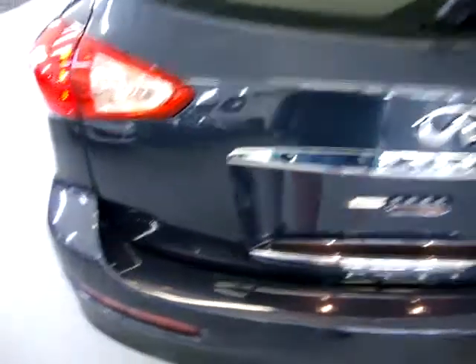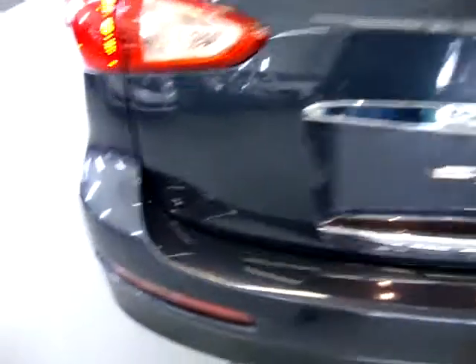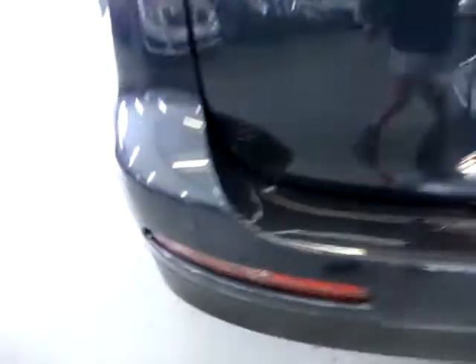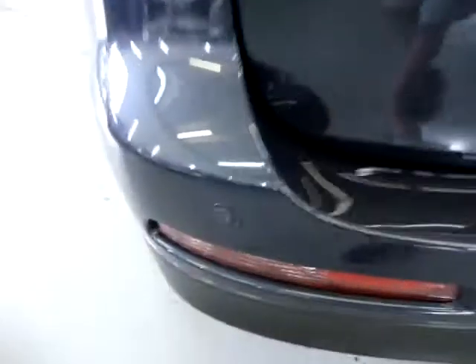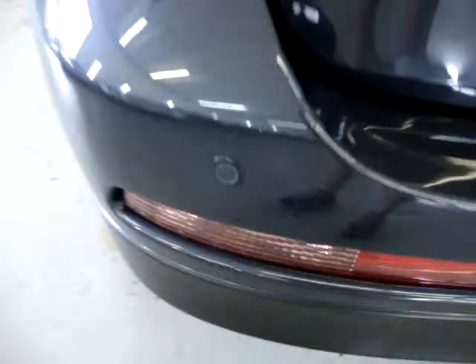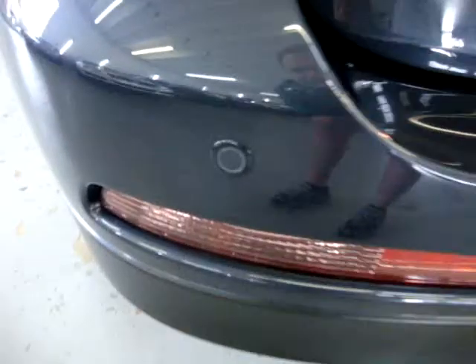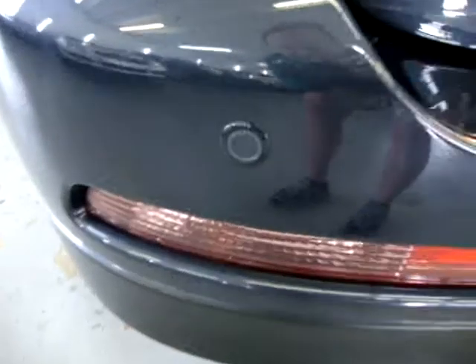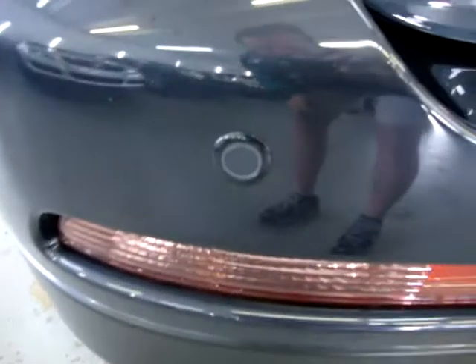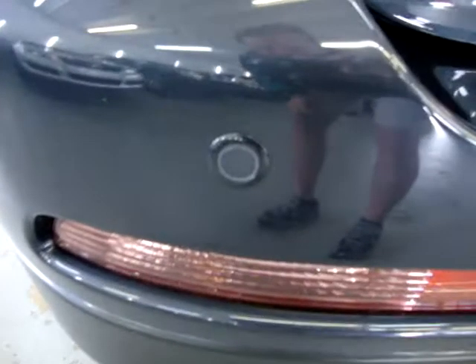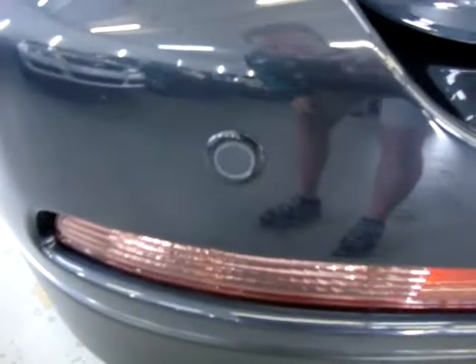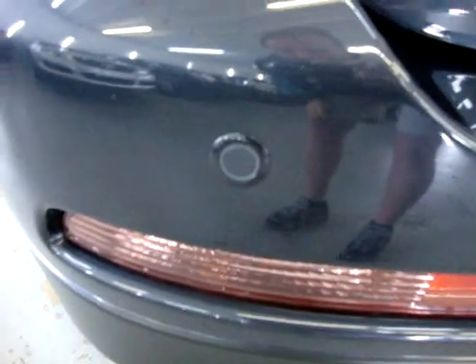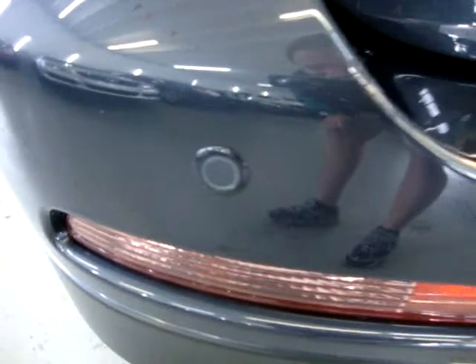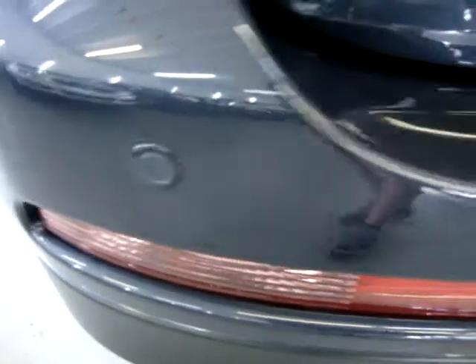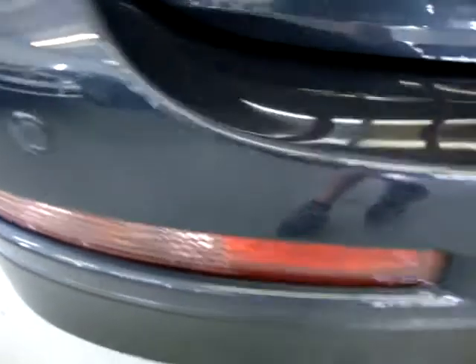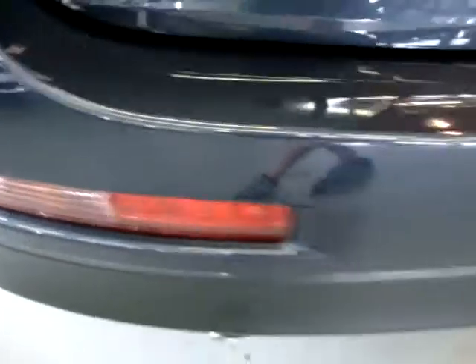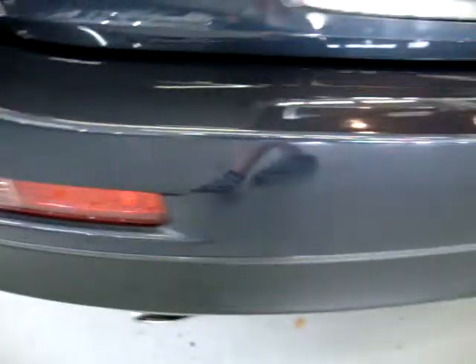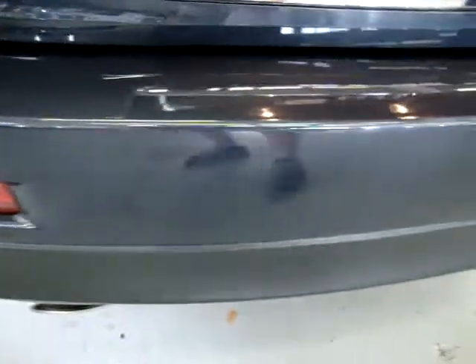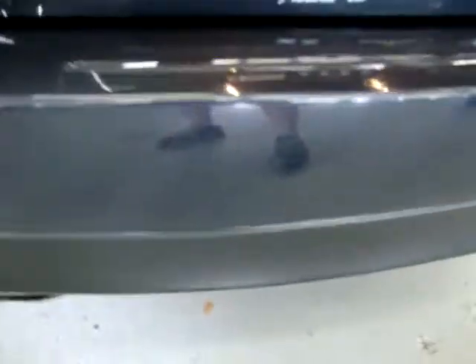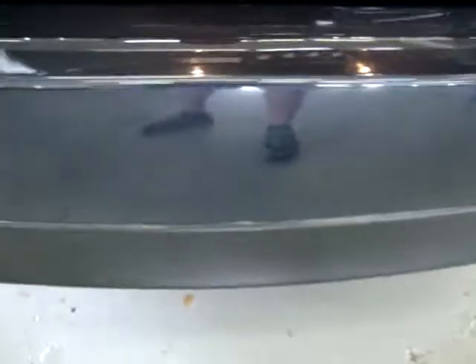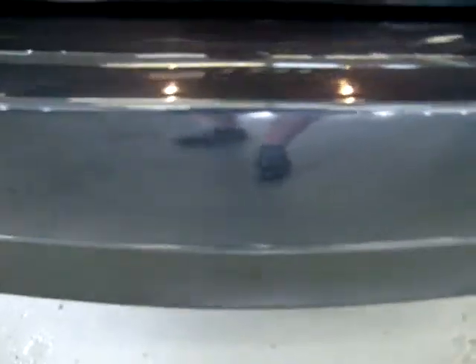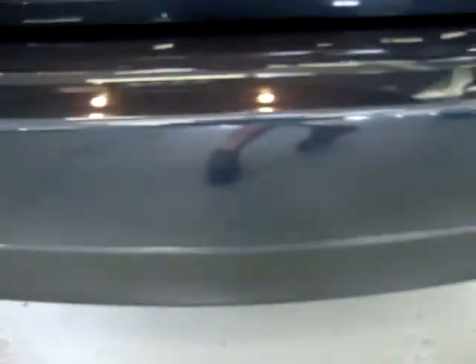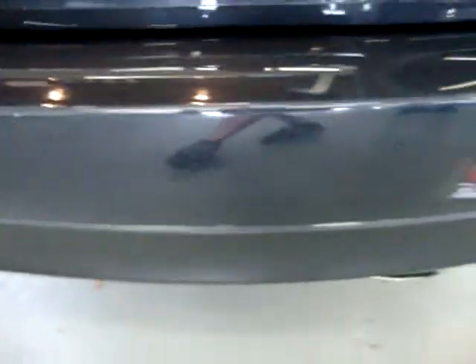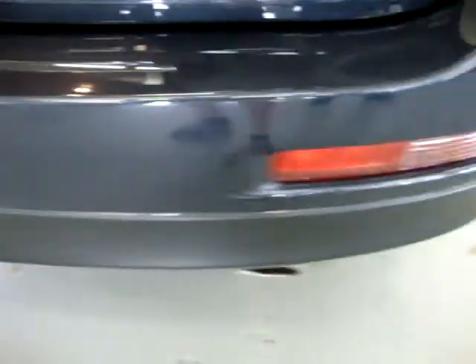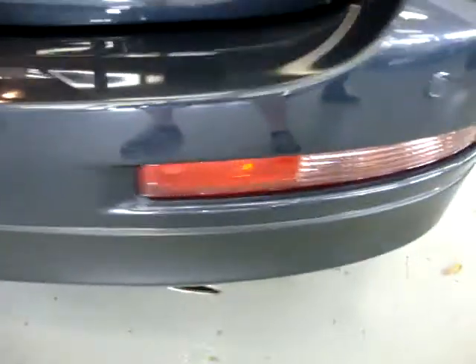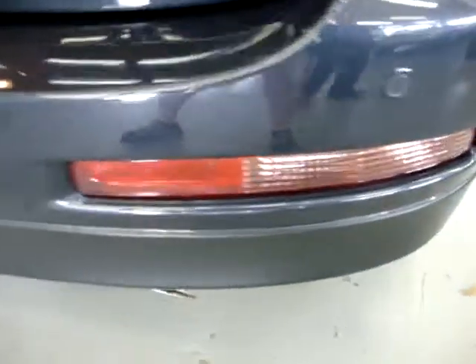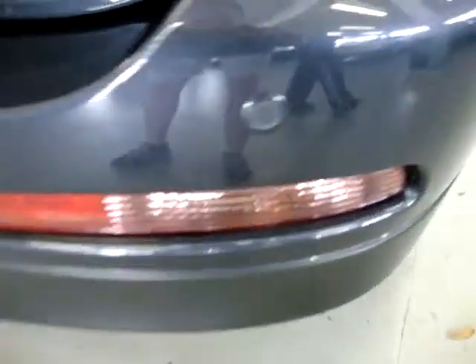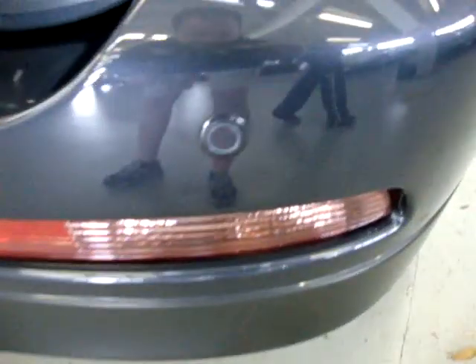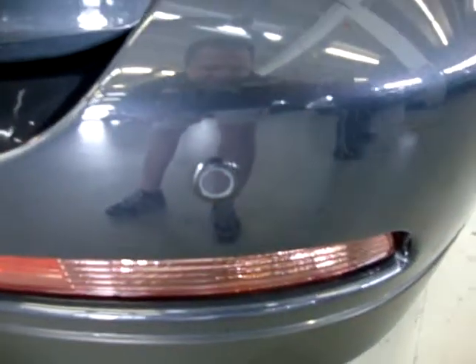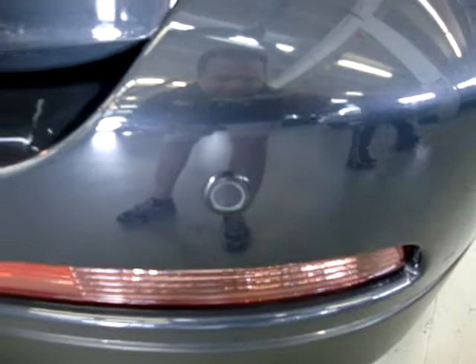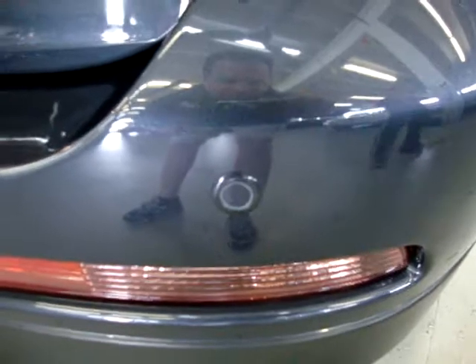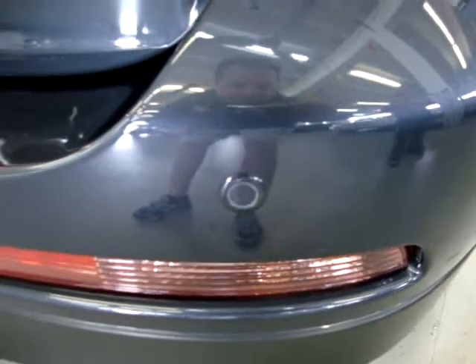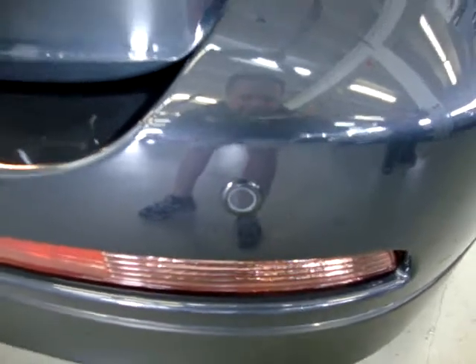It's also got front and rear bumper parking sensors. When you approach something and you're getting too close, it goes ahead and beeps for you.